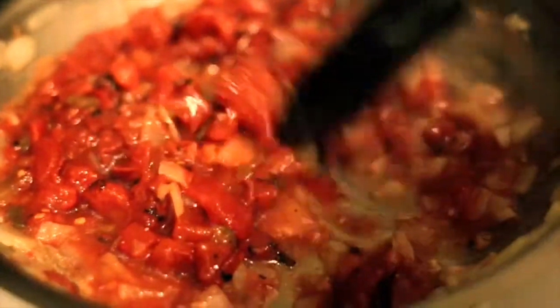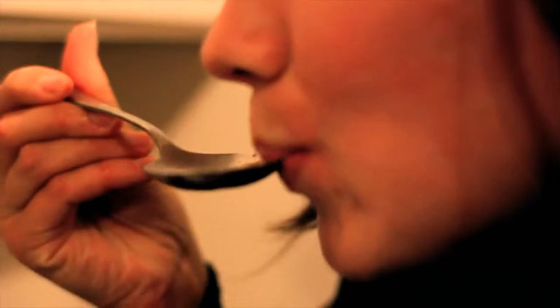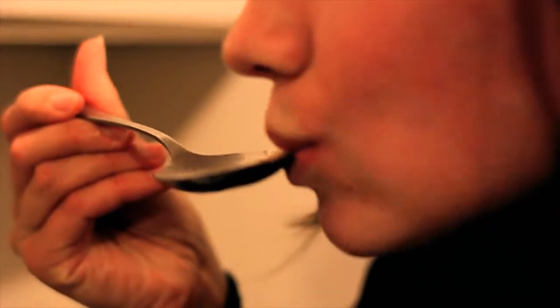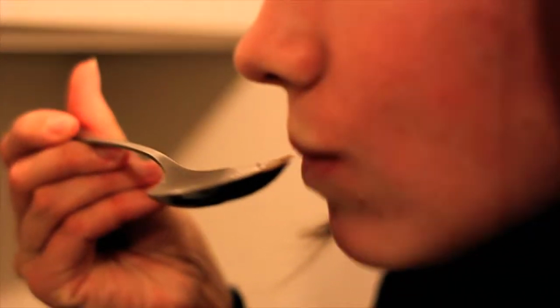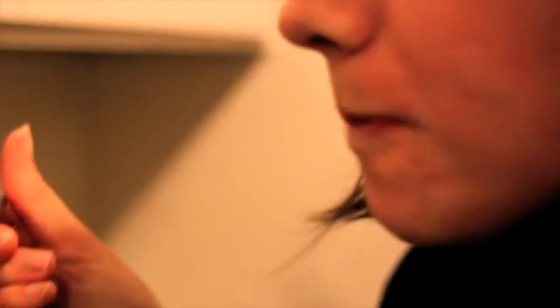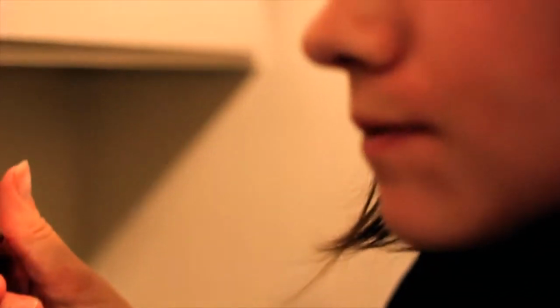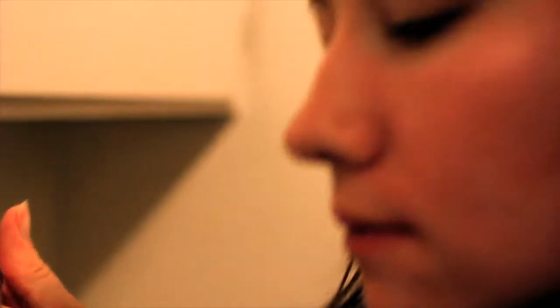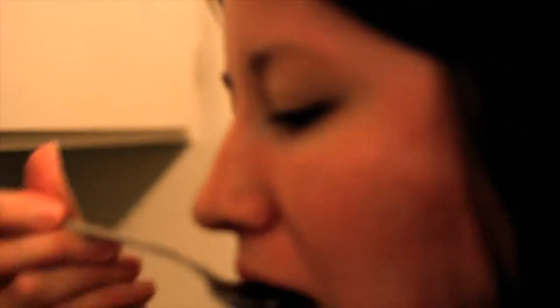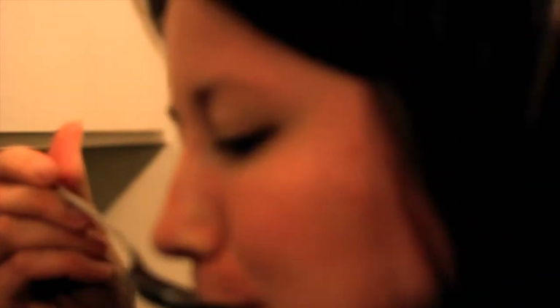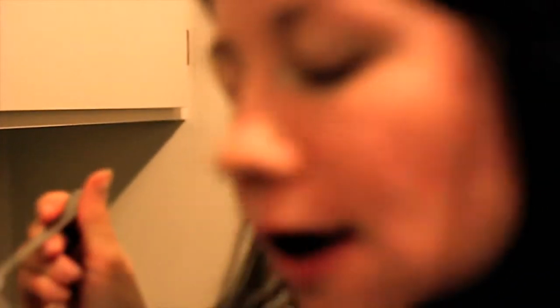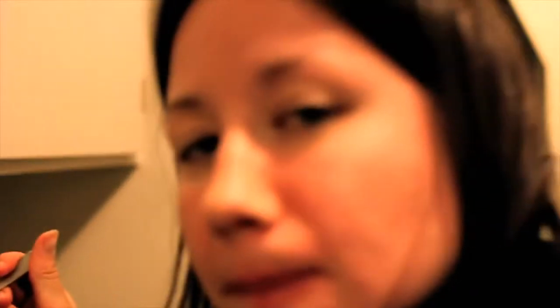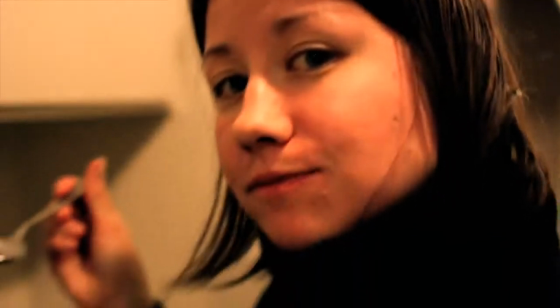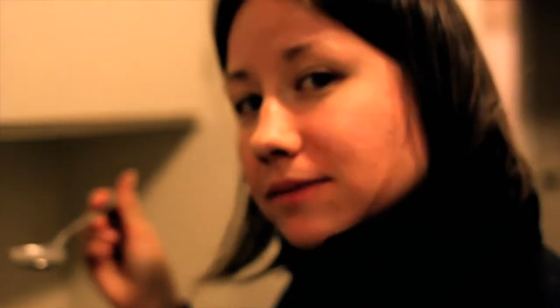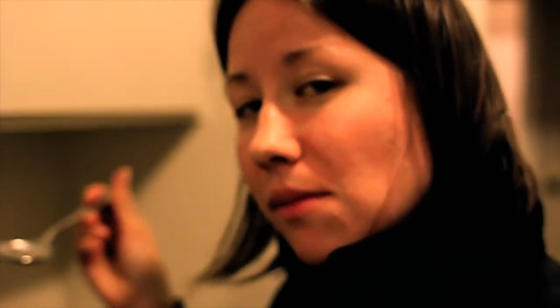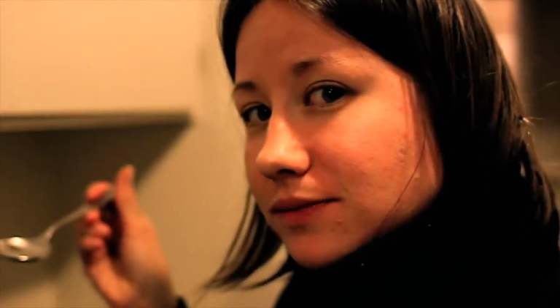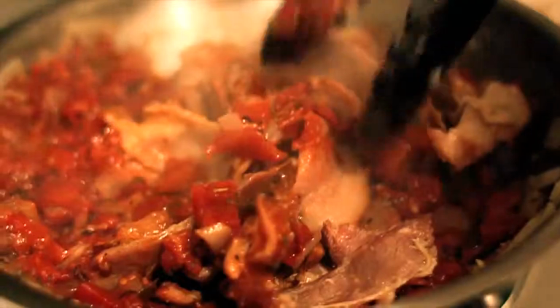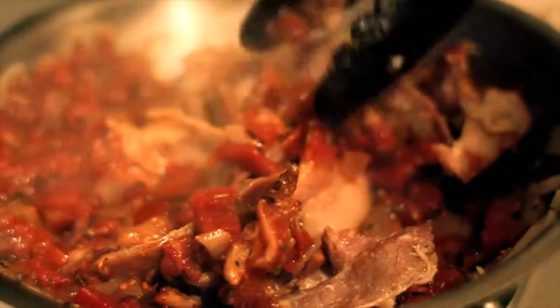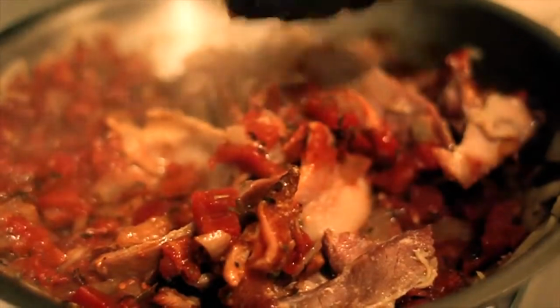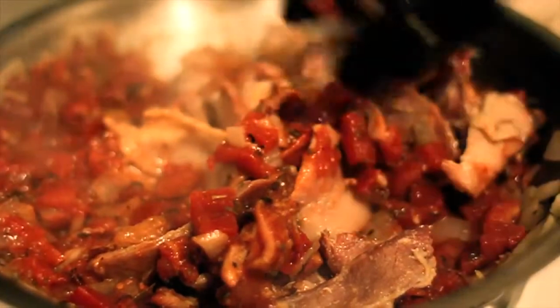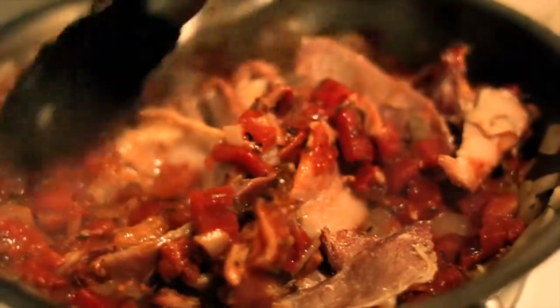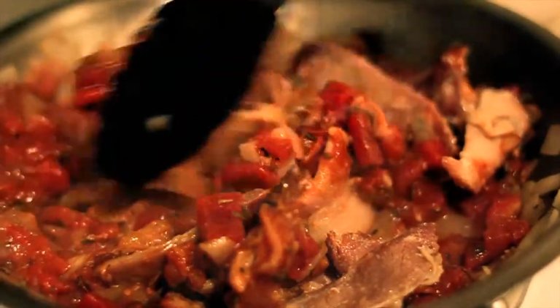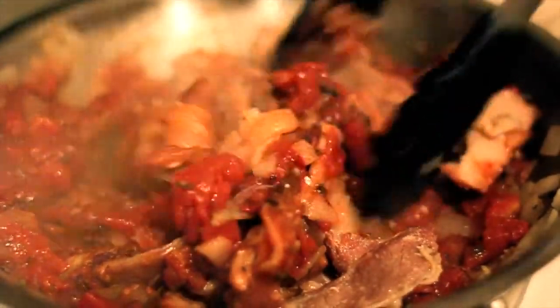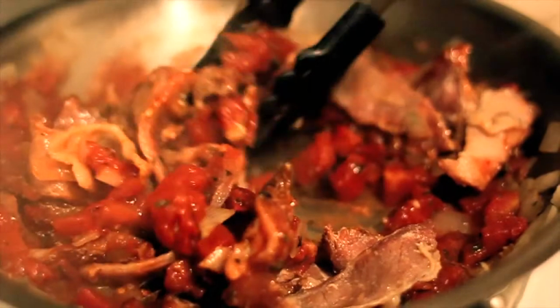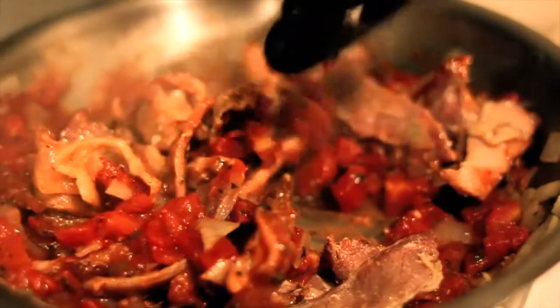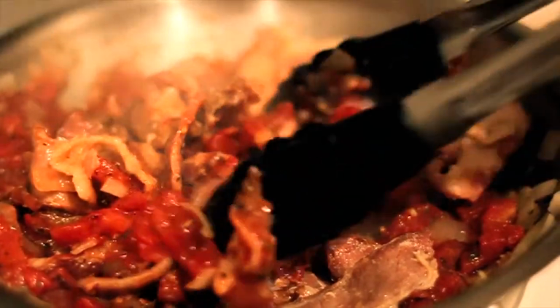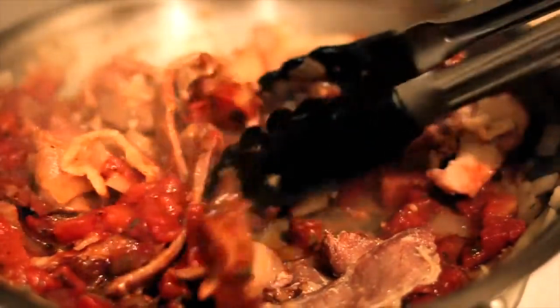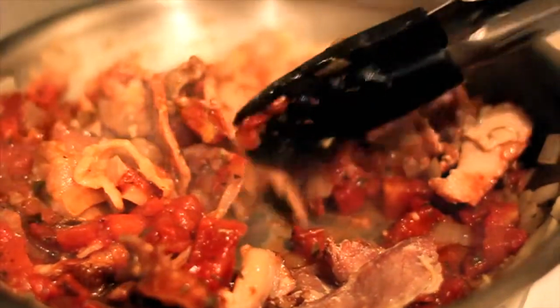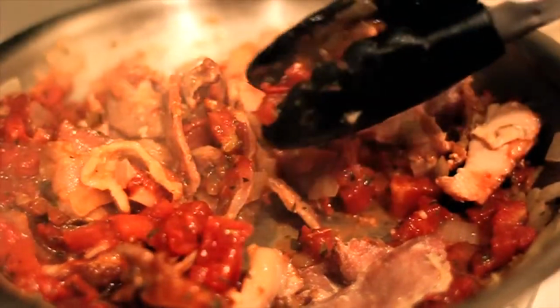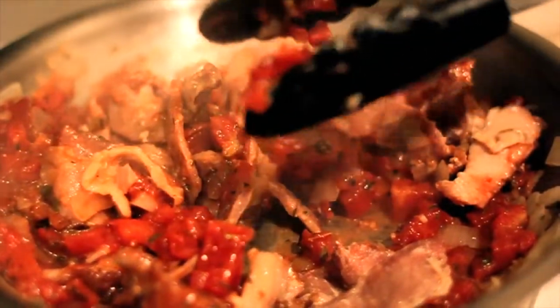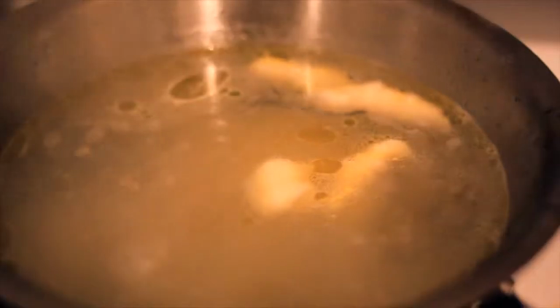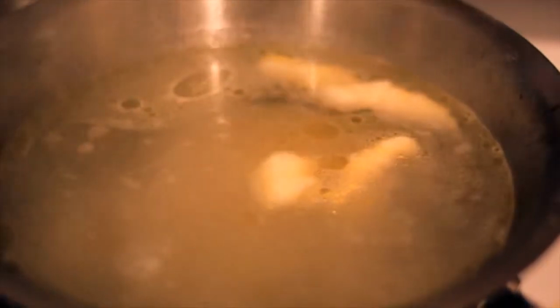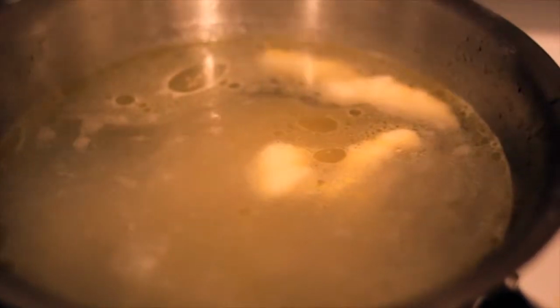The final step is to cook your gnocchi. Get a pot of water up to boiling temperature, then add your gnocchi pieces just a few at a time. When they float to the top, that's how you know they're ready, like this.